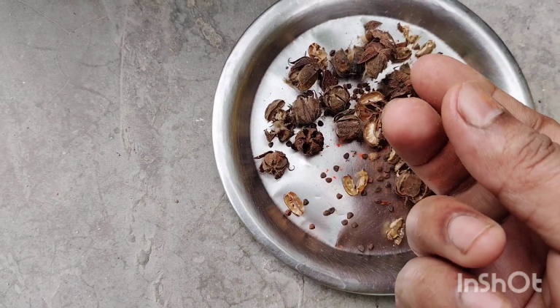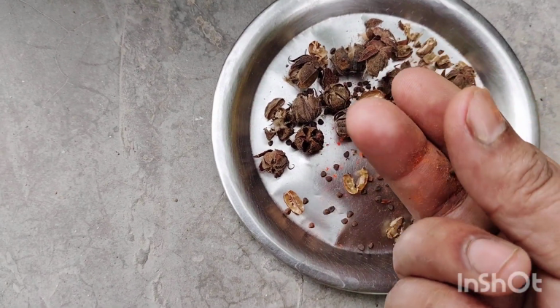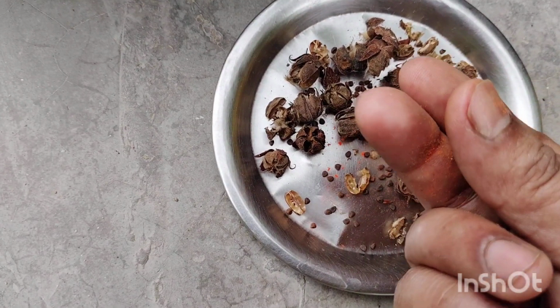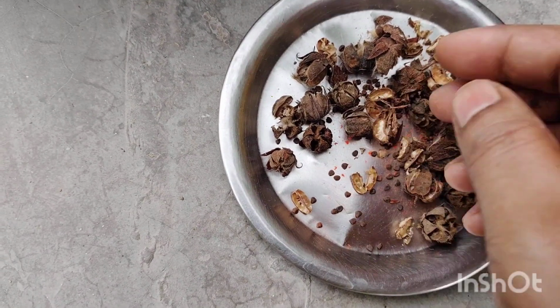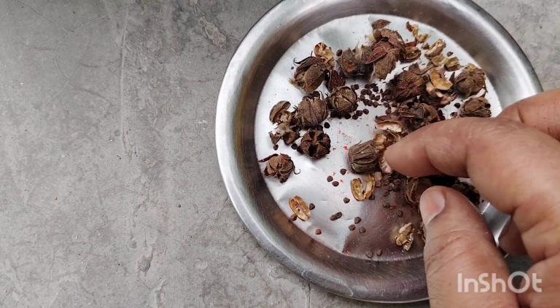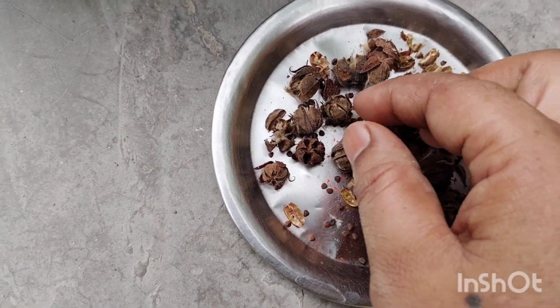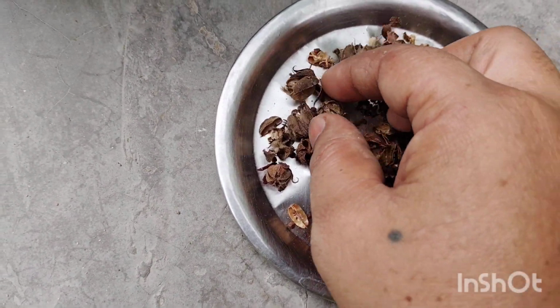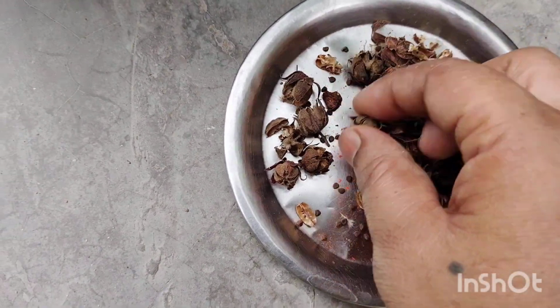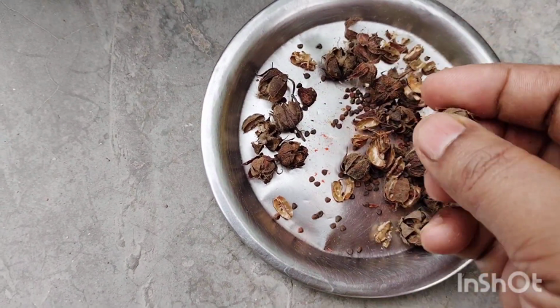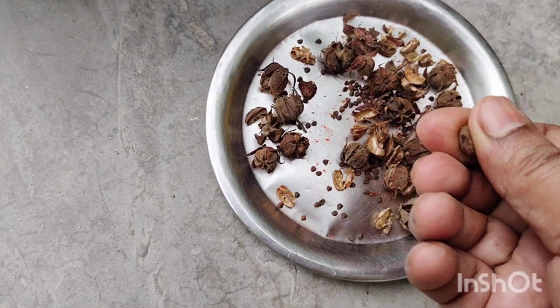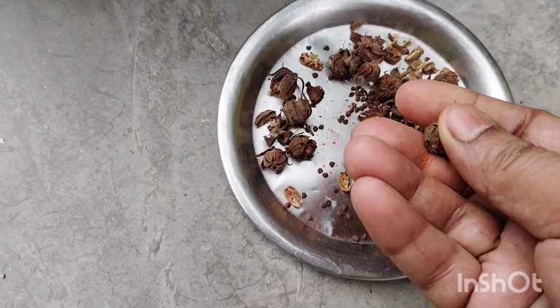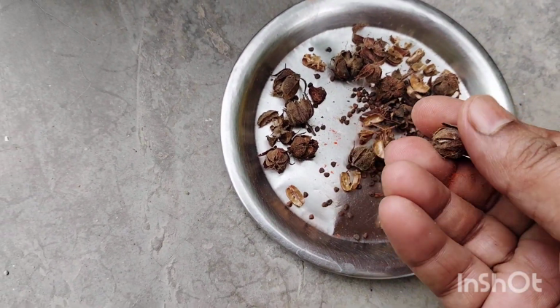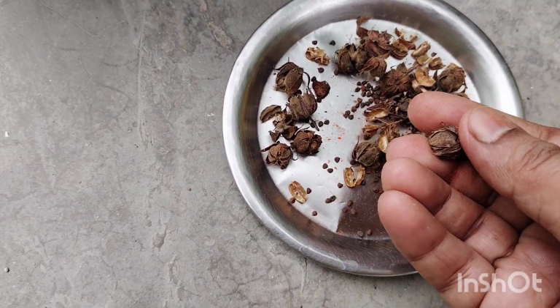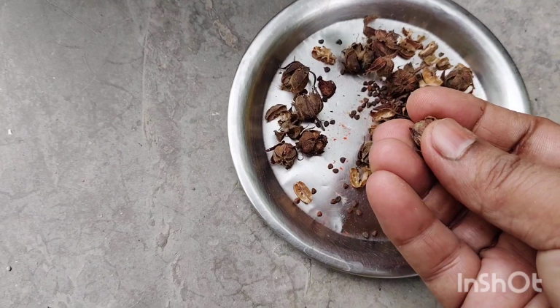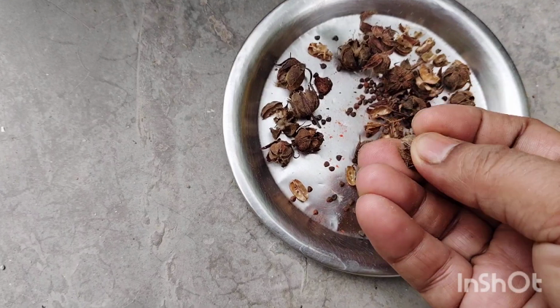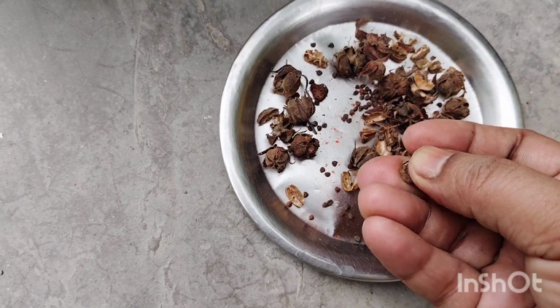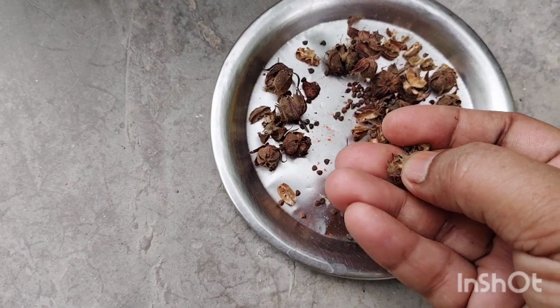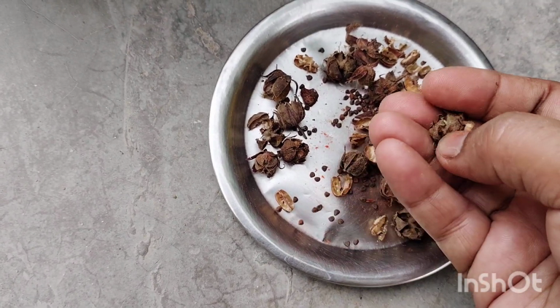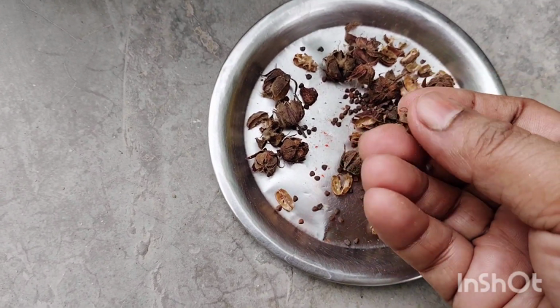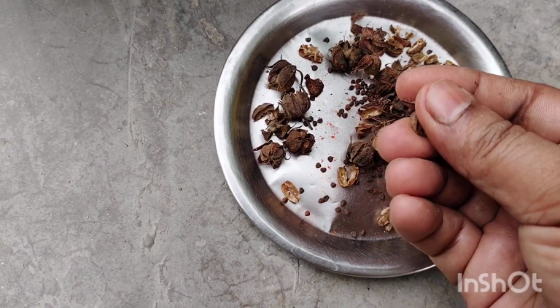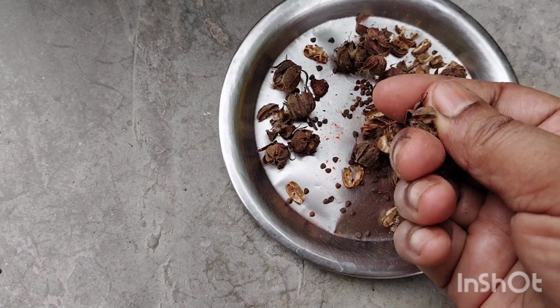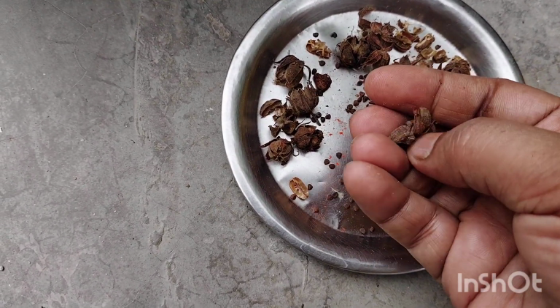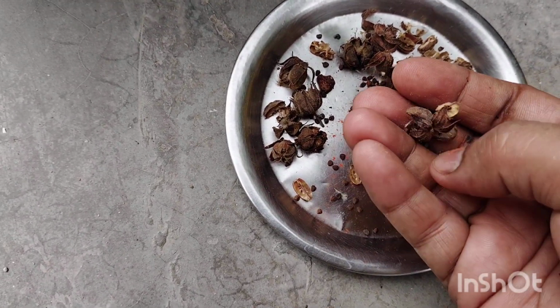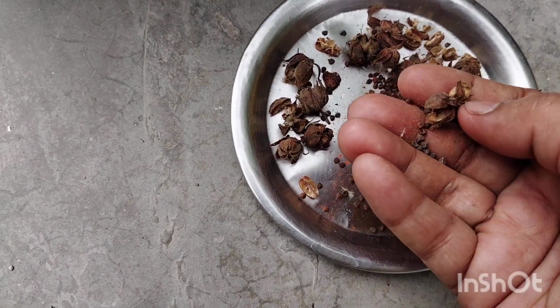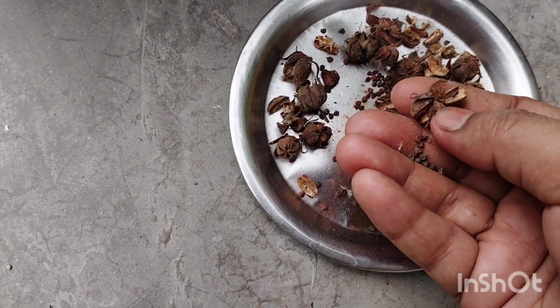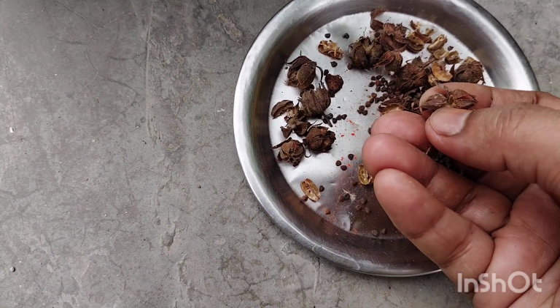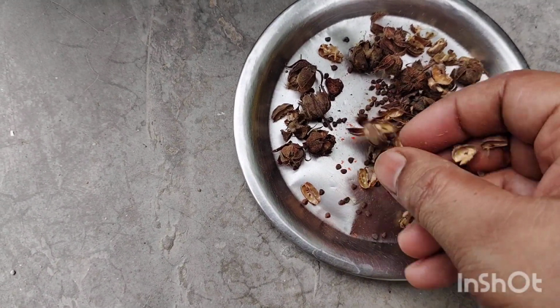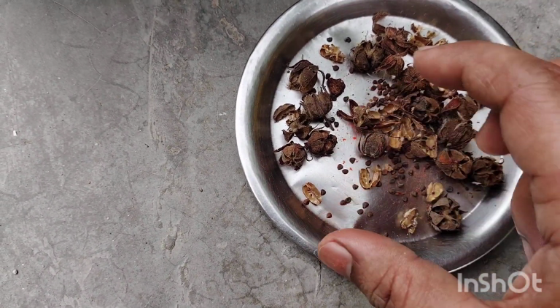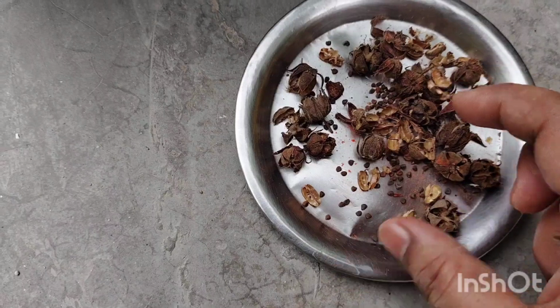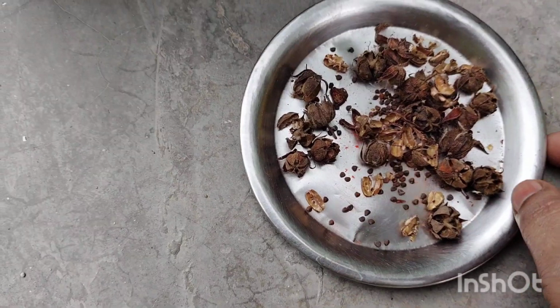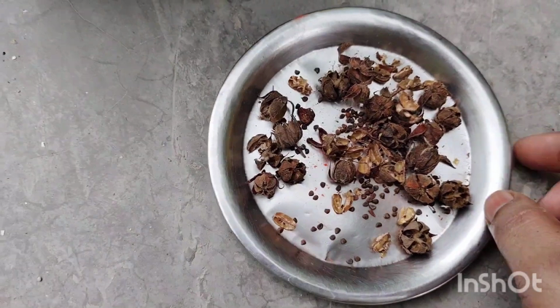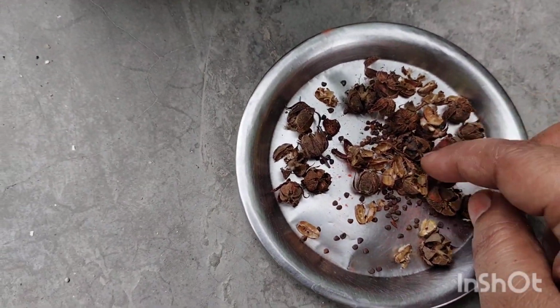It has a flower in a flower shape, and it is very easy to grow.